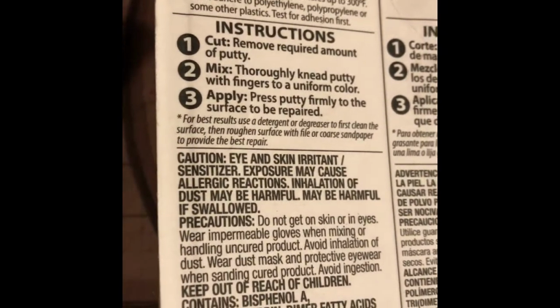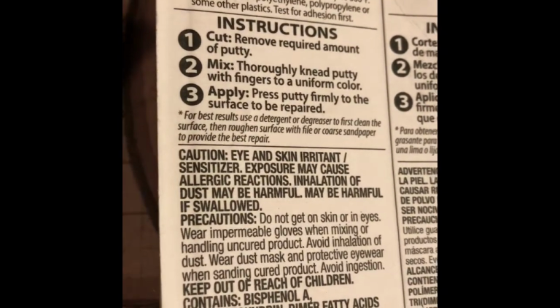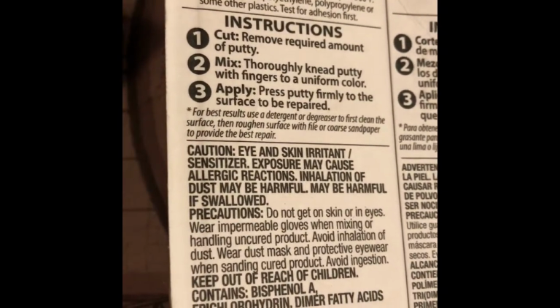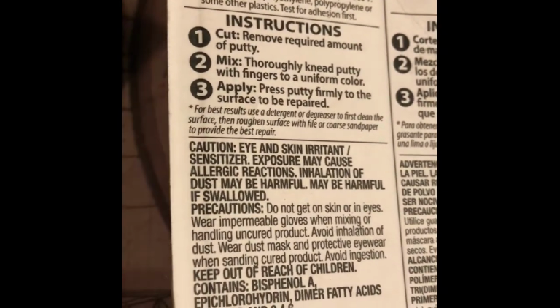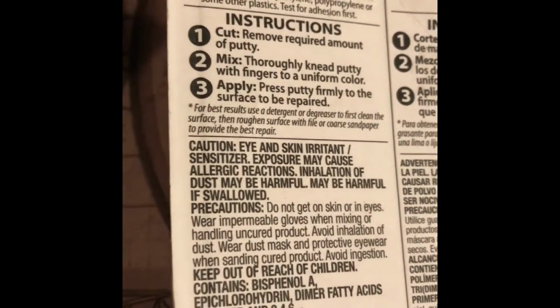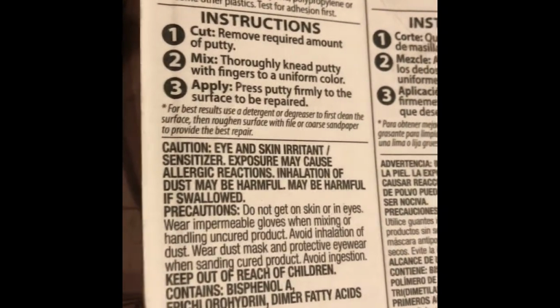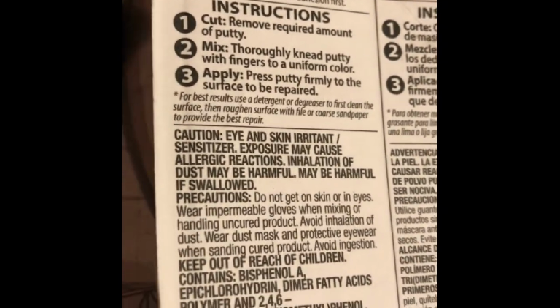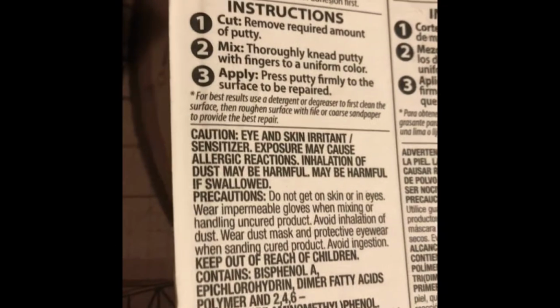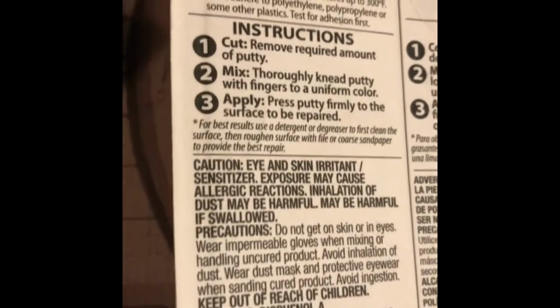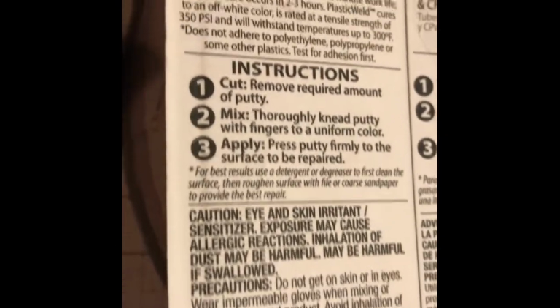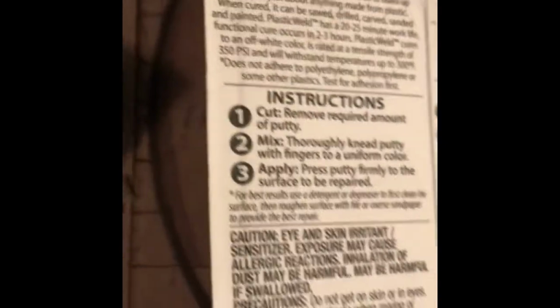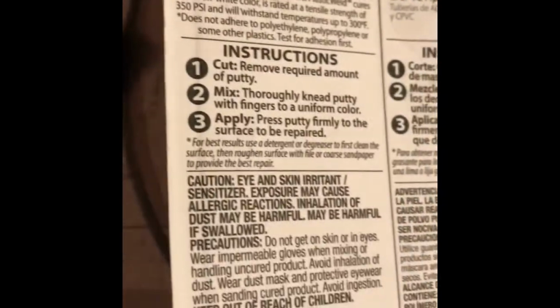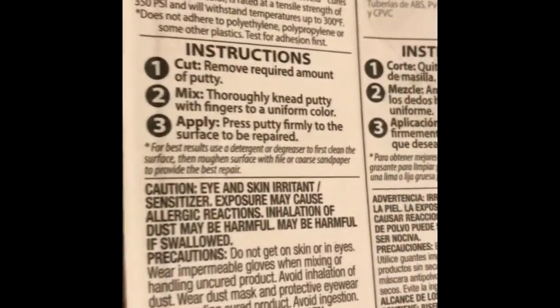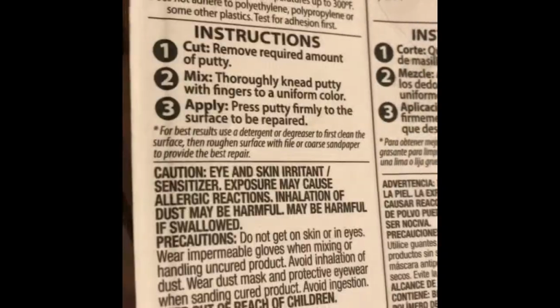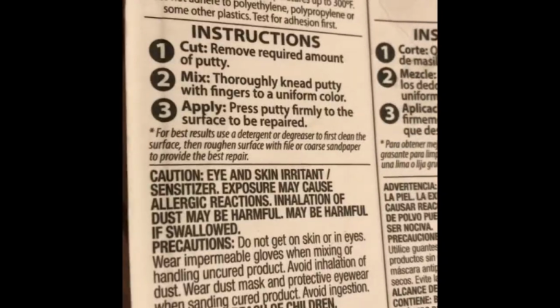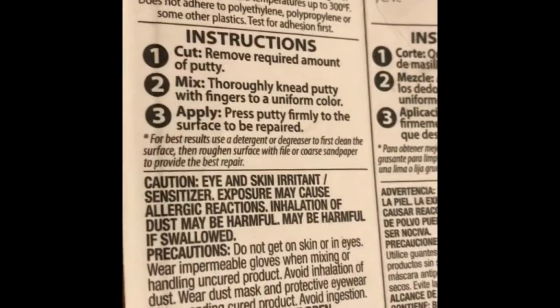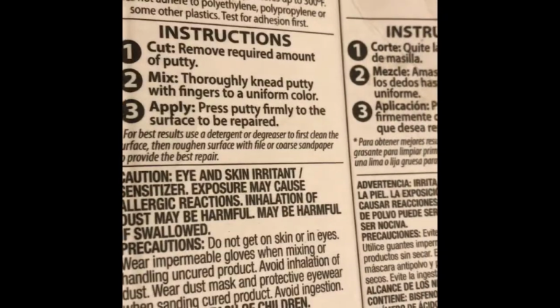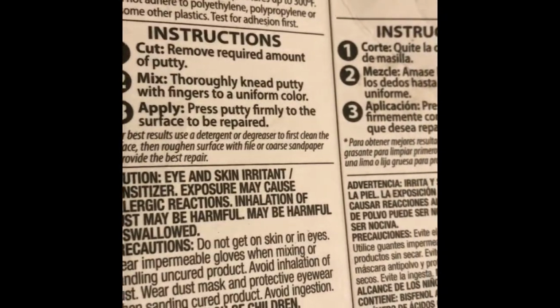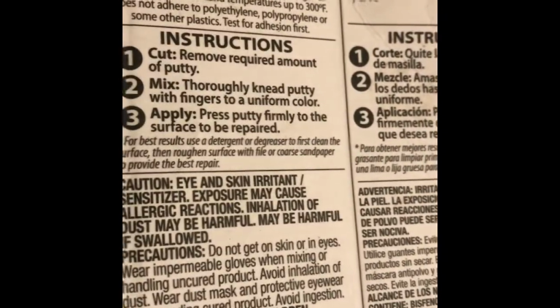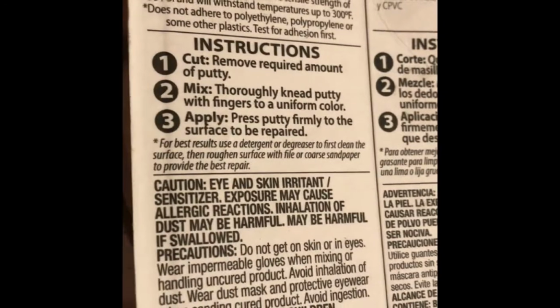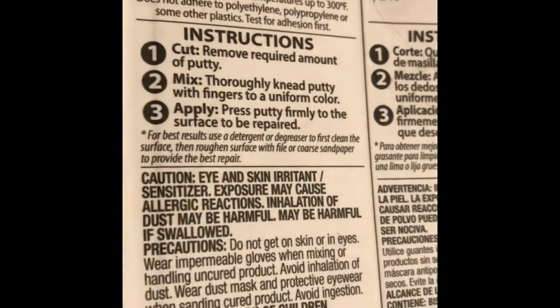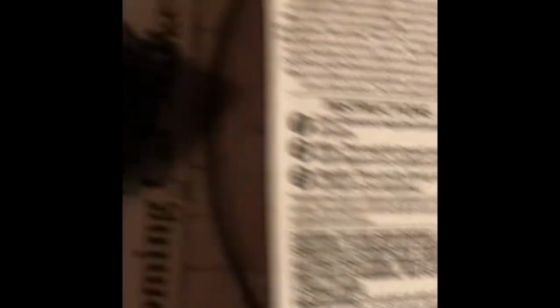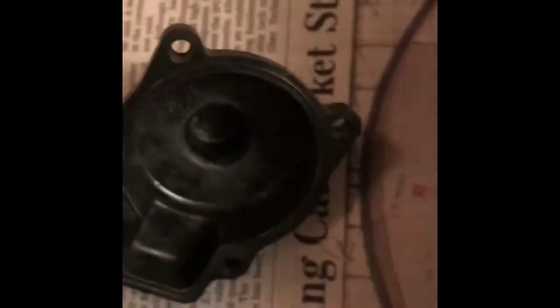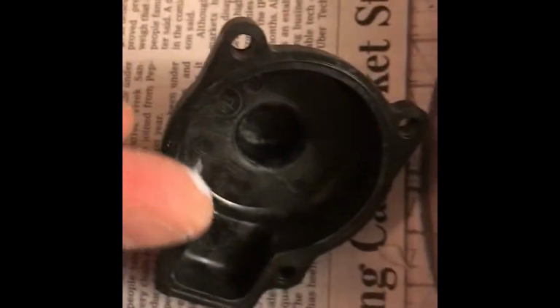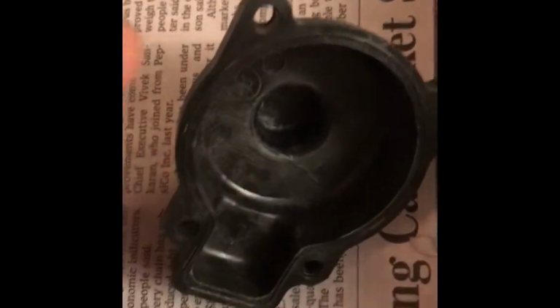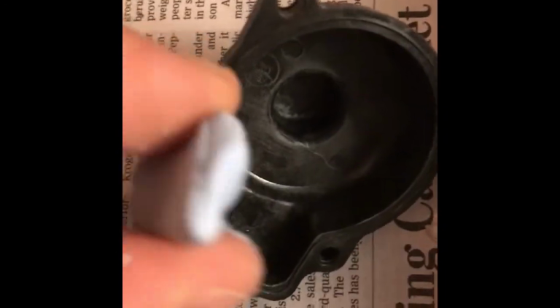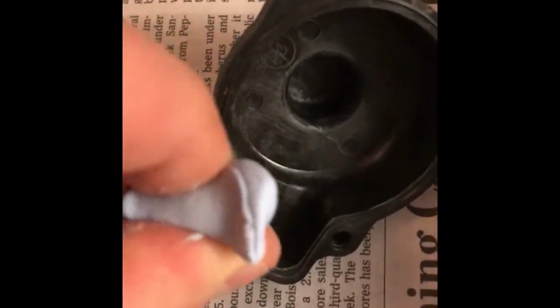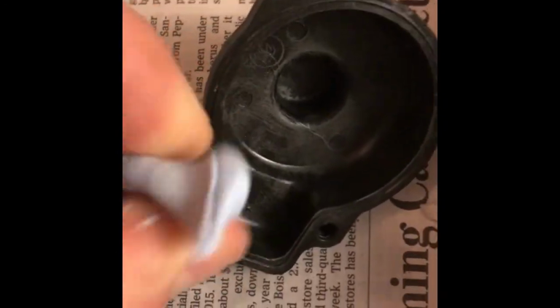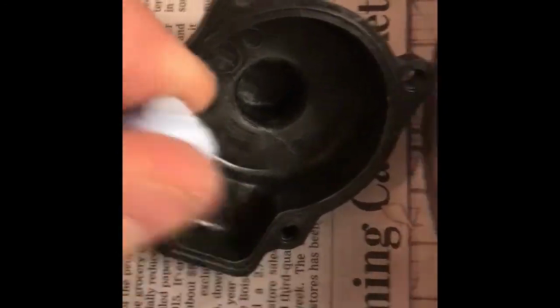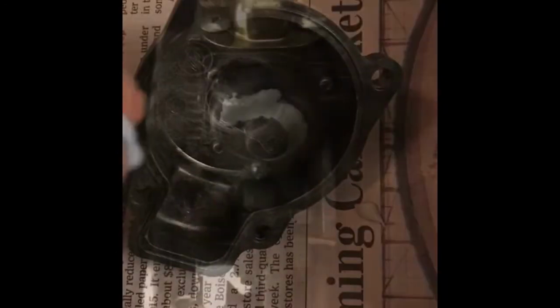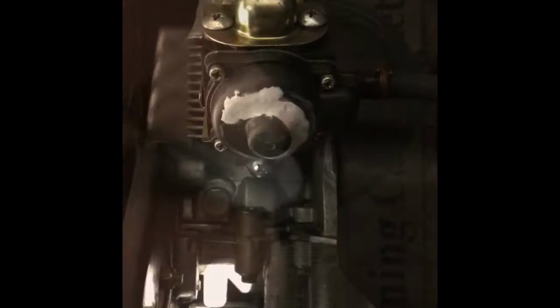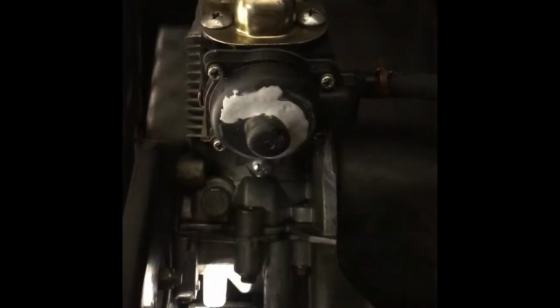Then we're gonna go ahead and just press it firmly. The thing I also did is roughen the surface with coarse sandpaper — I used 220 grit, which I'm not sure how much it really matters, but then we just cleaned all that off afterwards. So where we're at now is I'm just gonna go ahead and place the putty in.